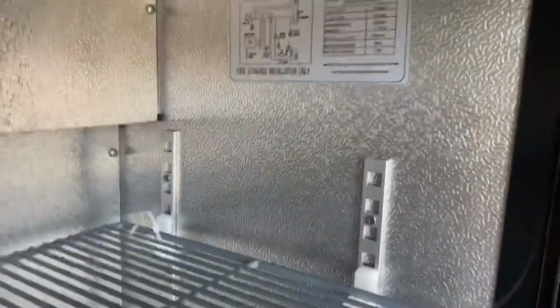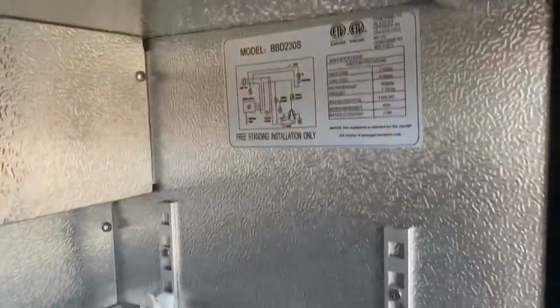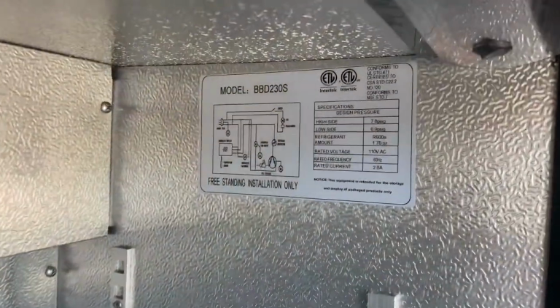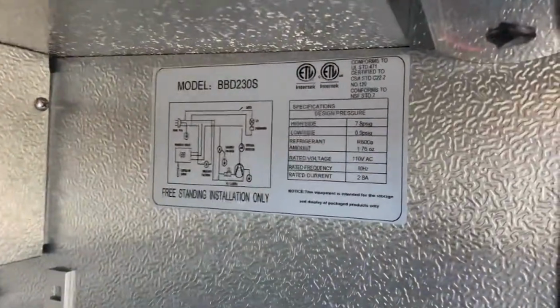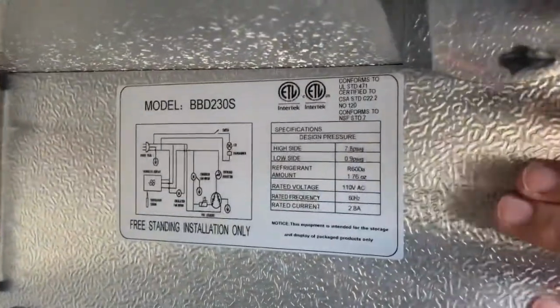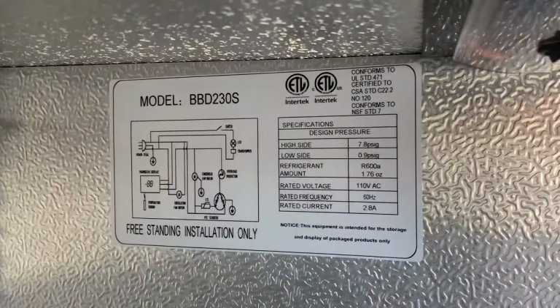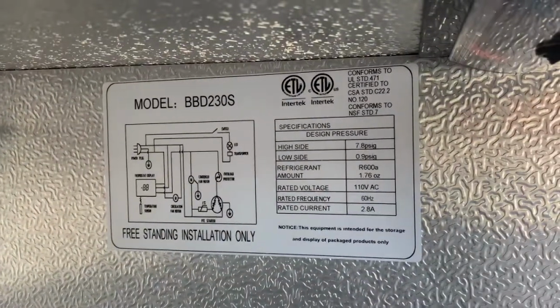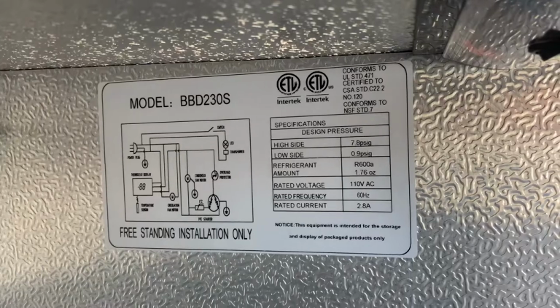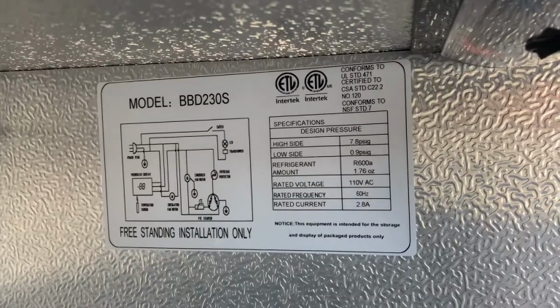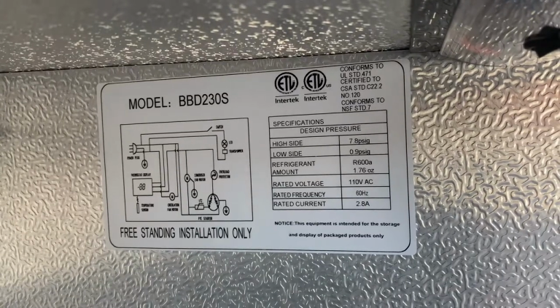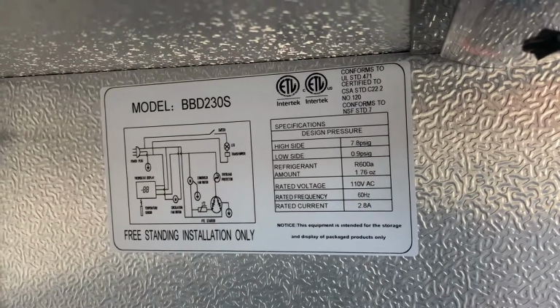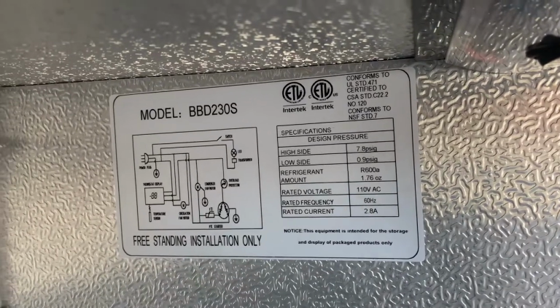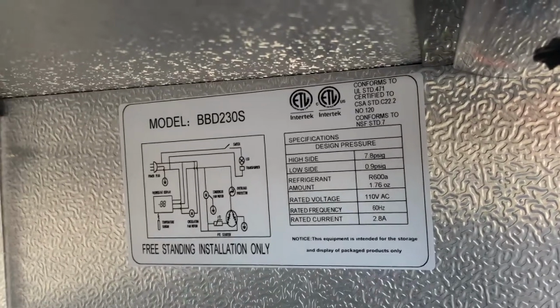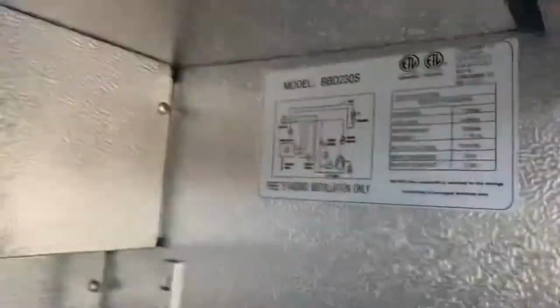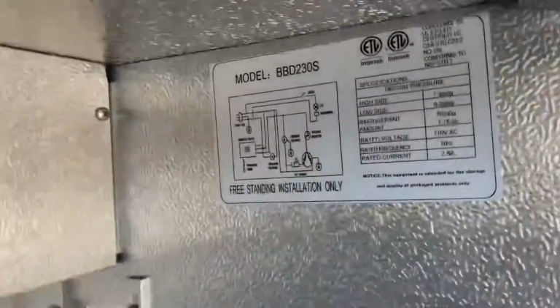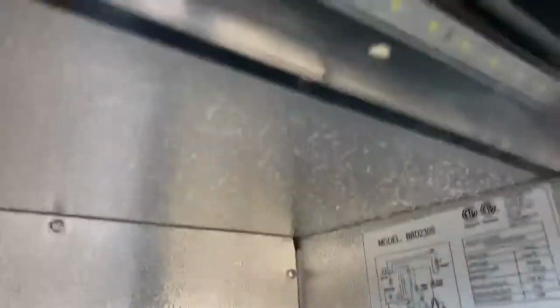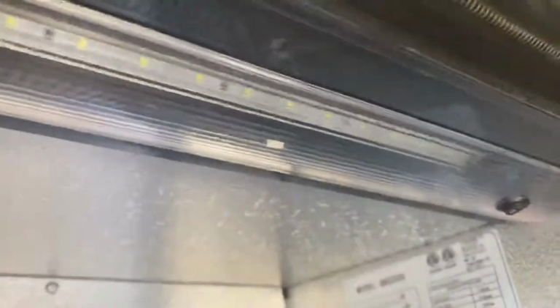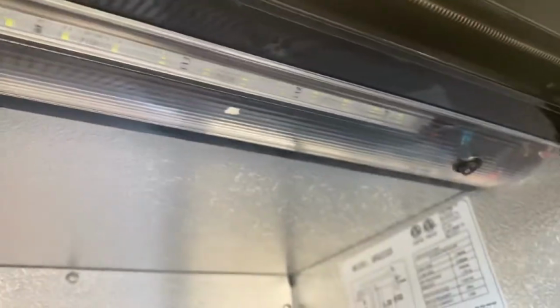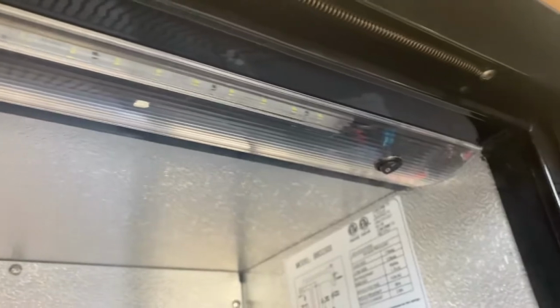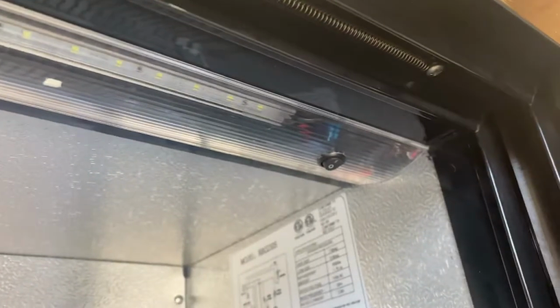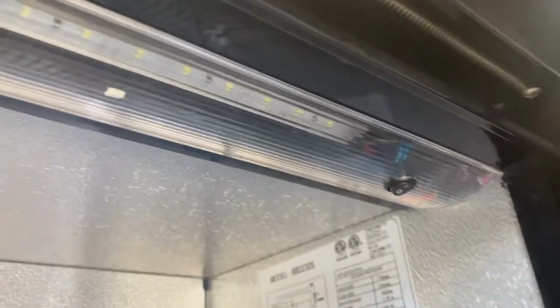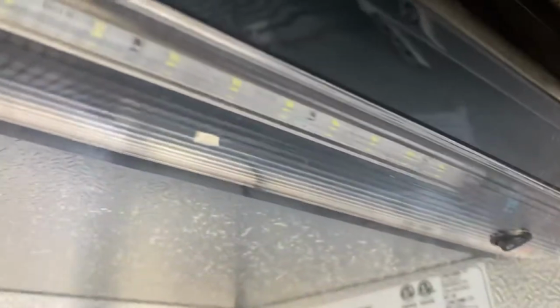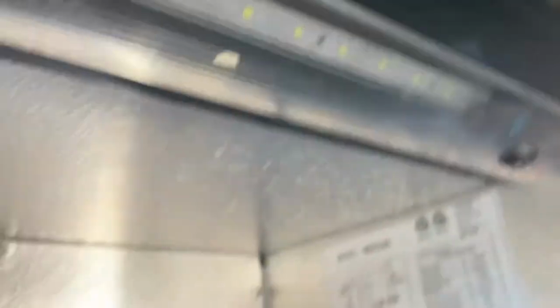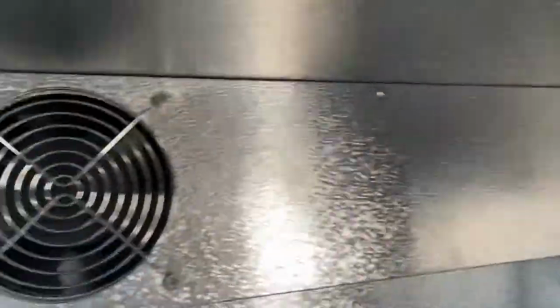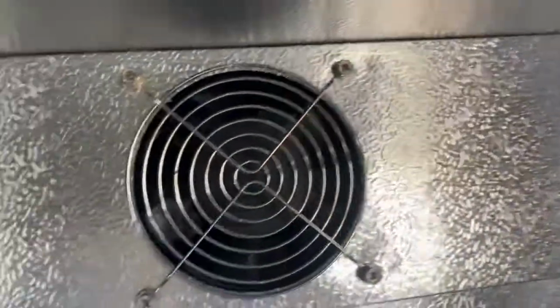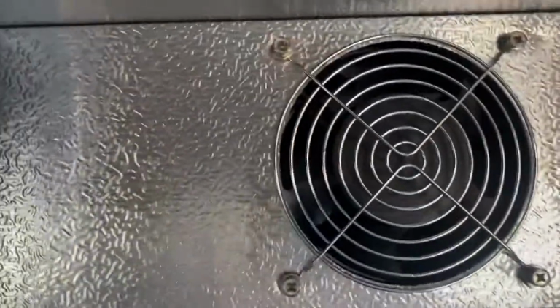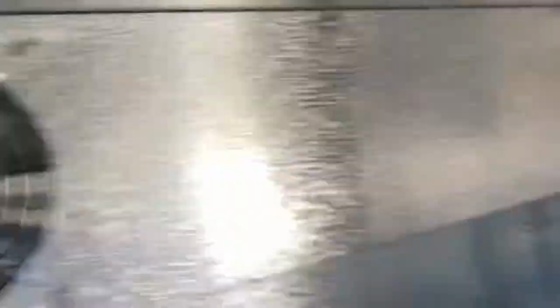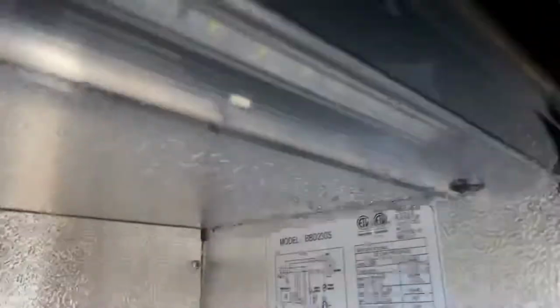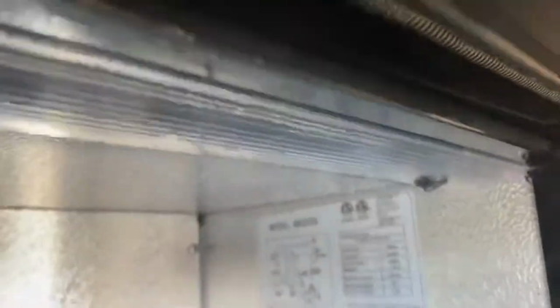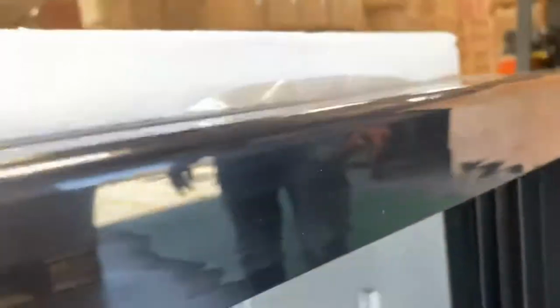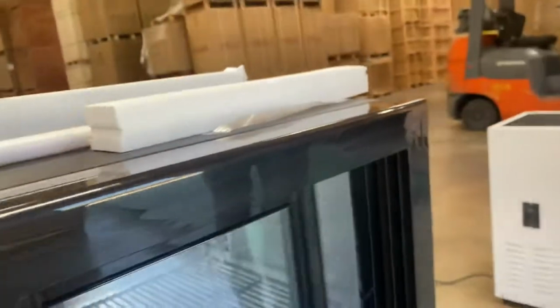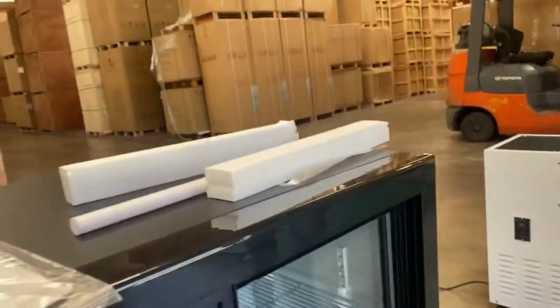On the inside we have a sticker with the circuit diagram specs, and your fan is located on the back. You also have LED lighting which is going to be located on the top for this back bar smart cooler.